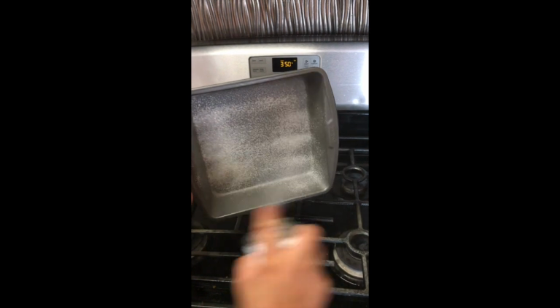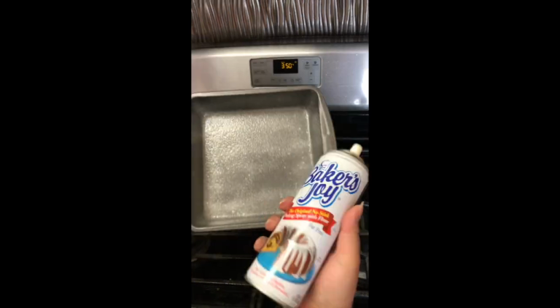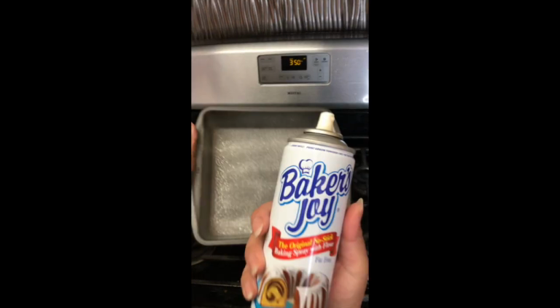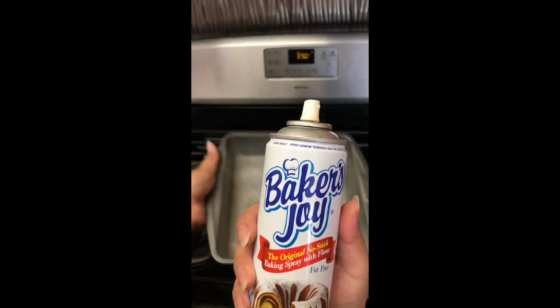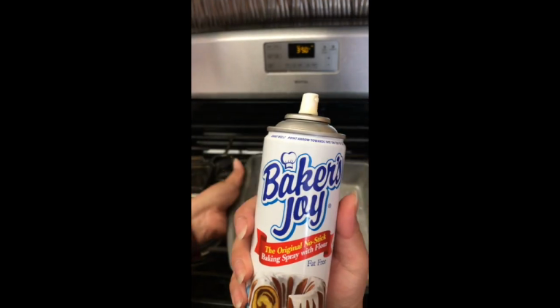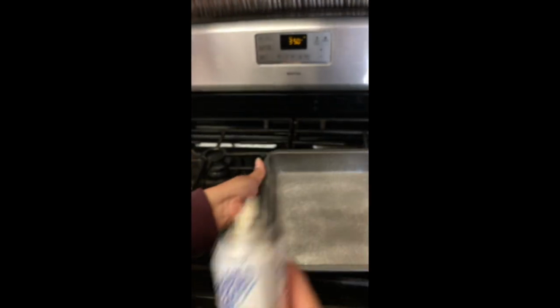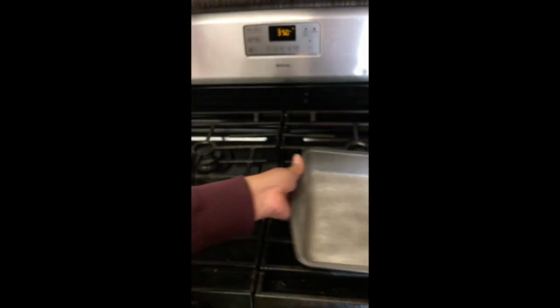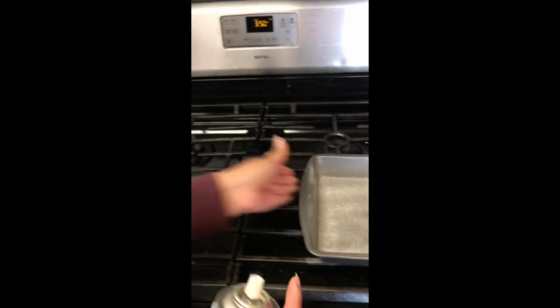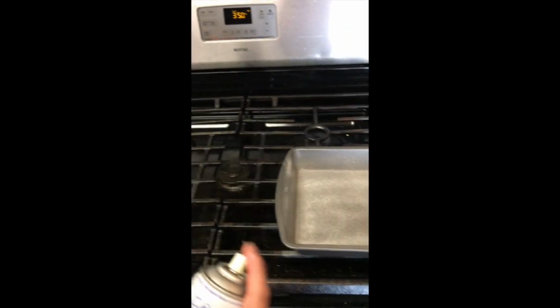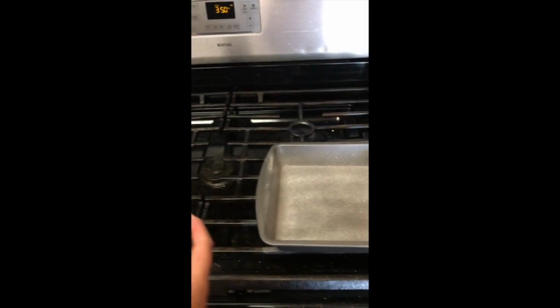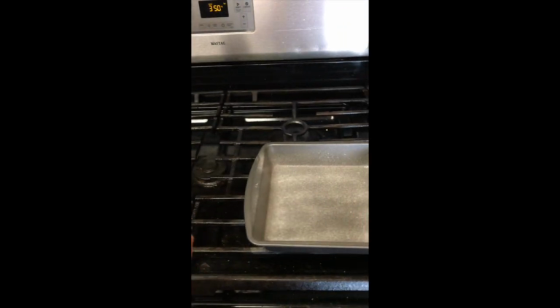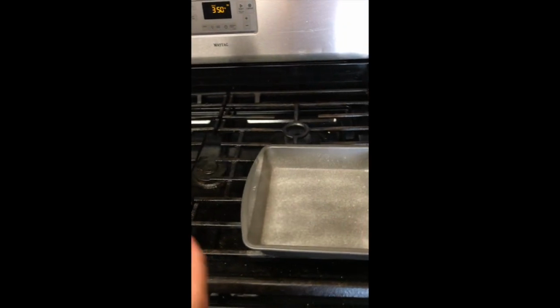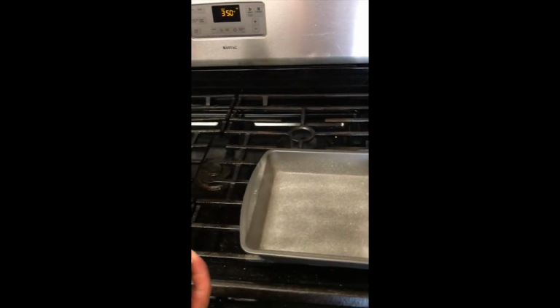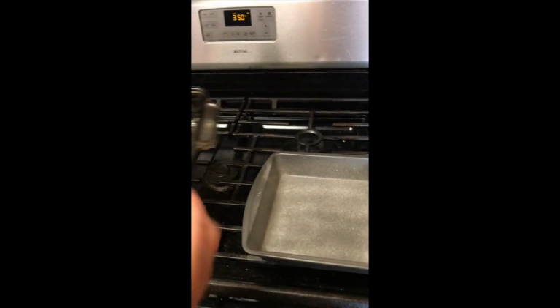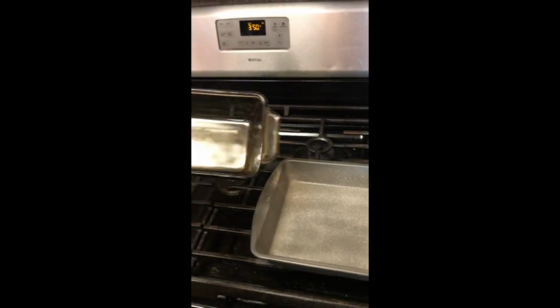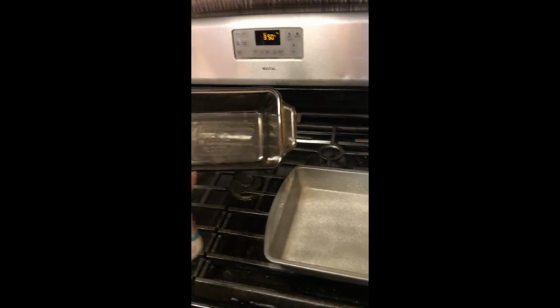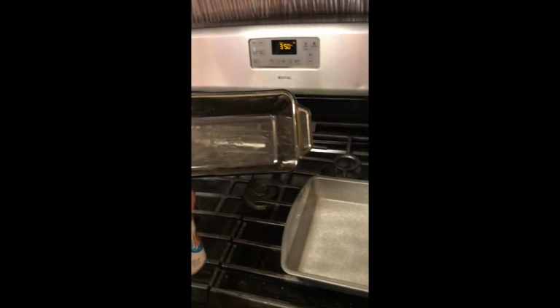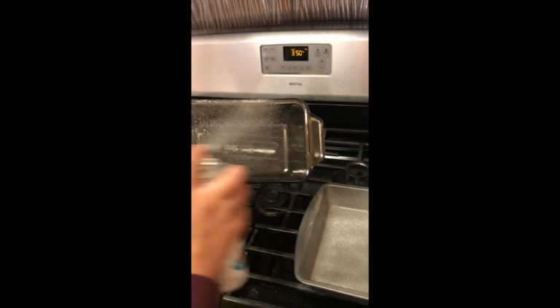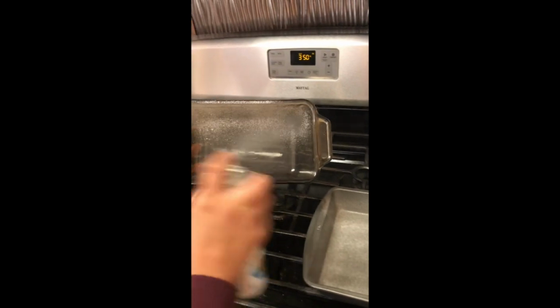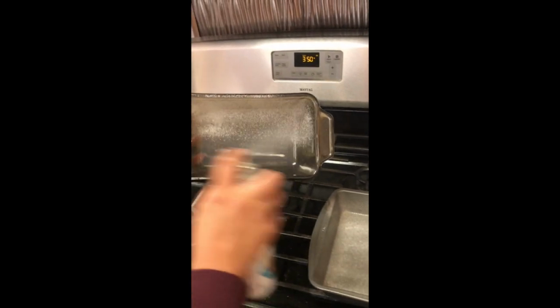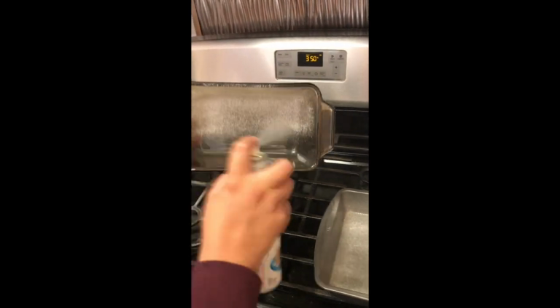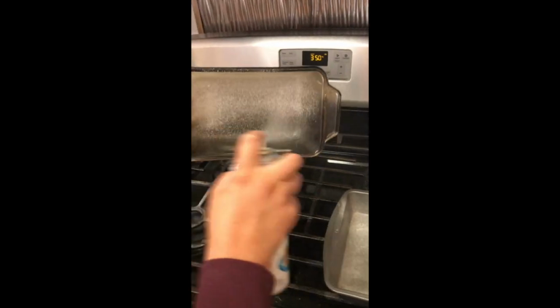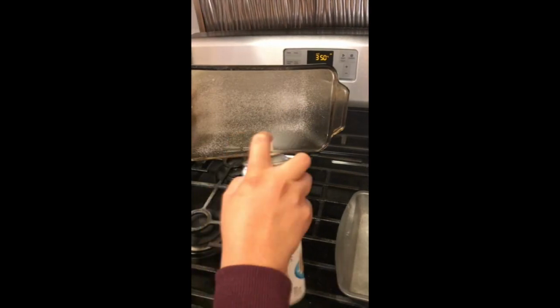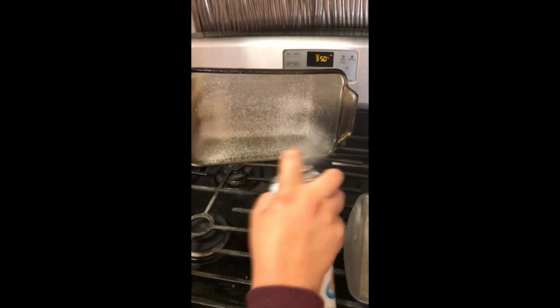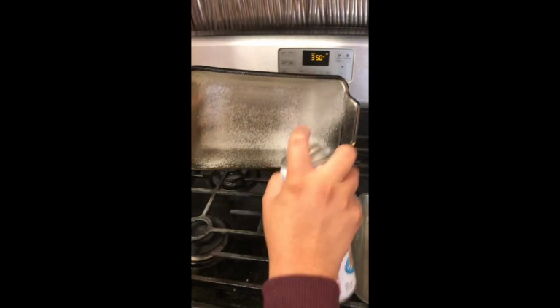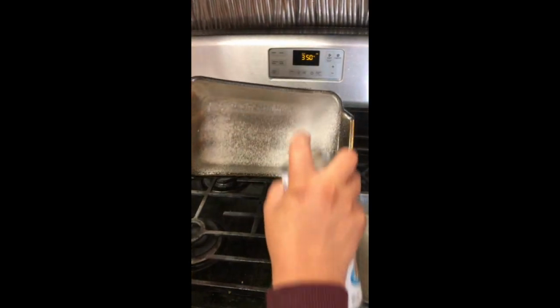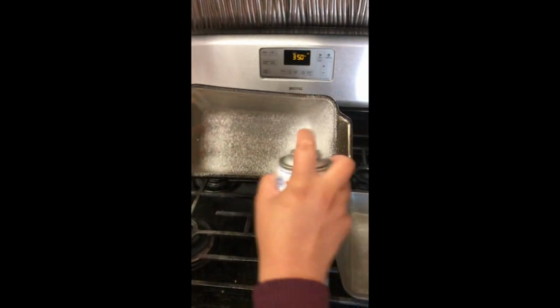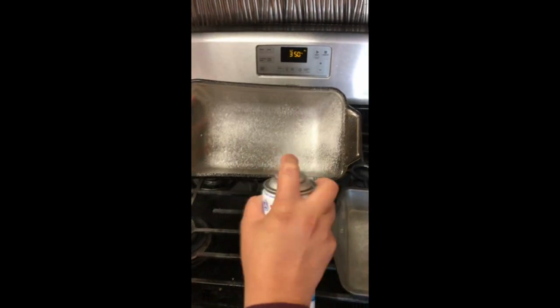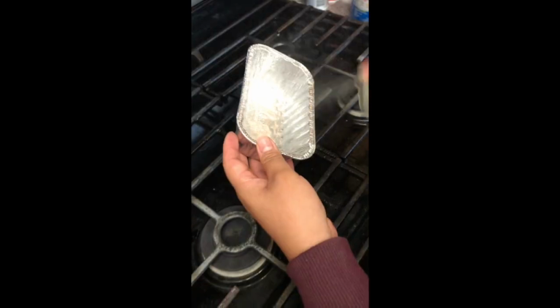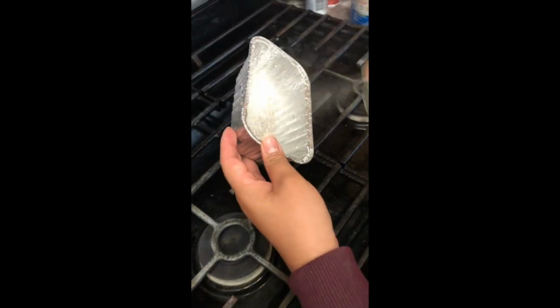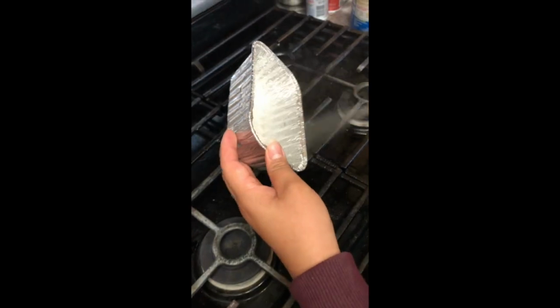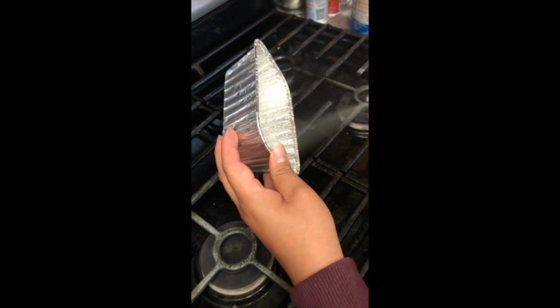Preheat your oven to 350. If you don't have baker's joy, you can use shortening to coat the inside of your pan. Dust it with some flour and then dump out the excess.